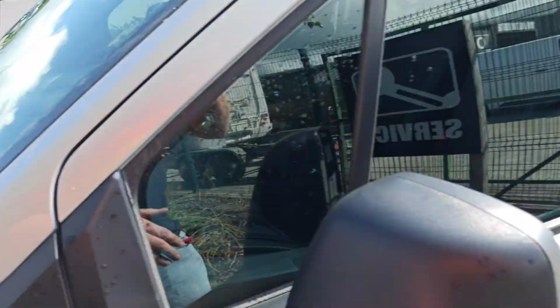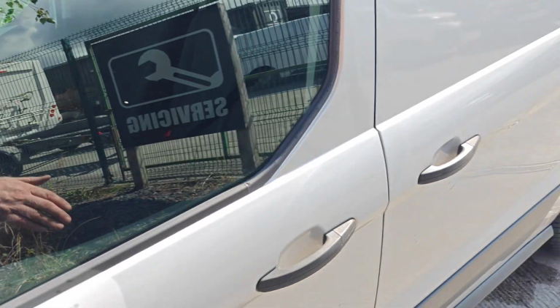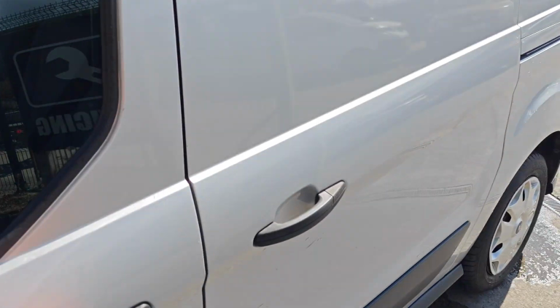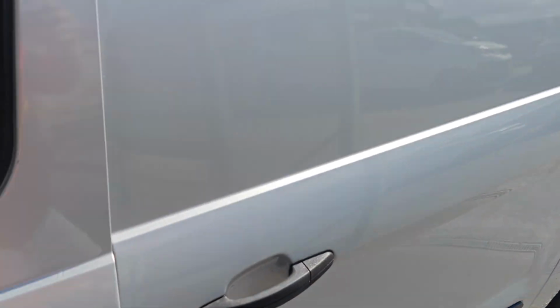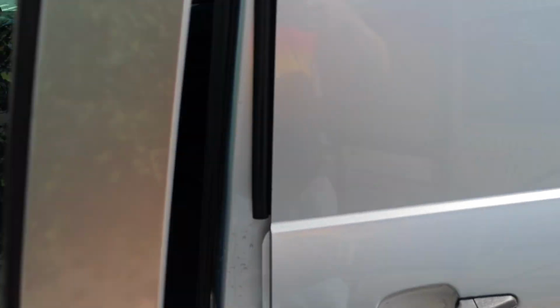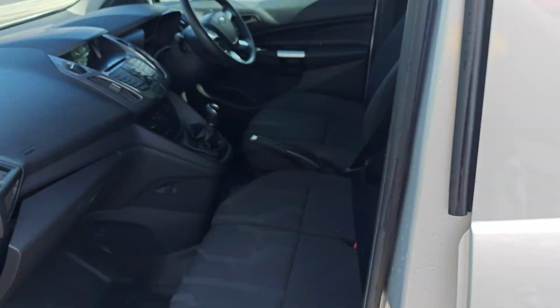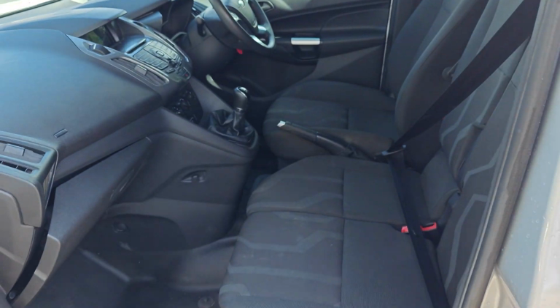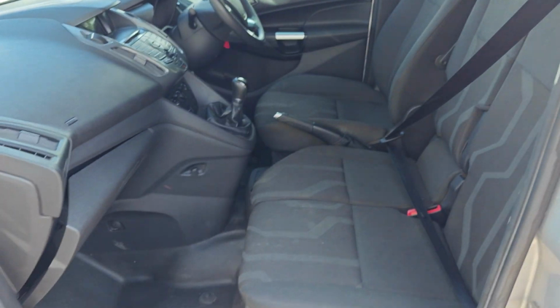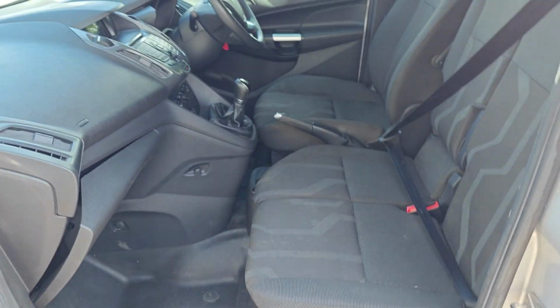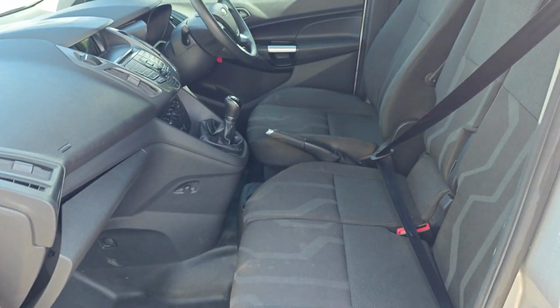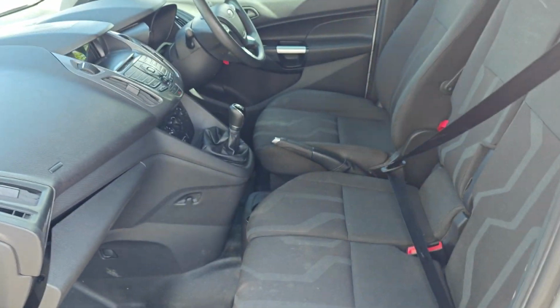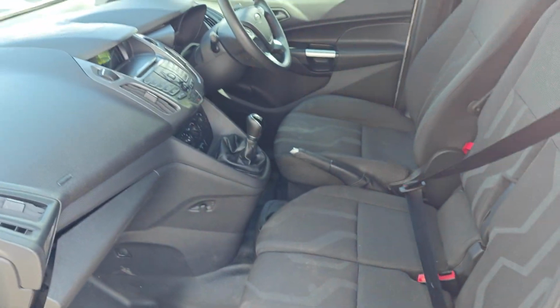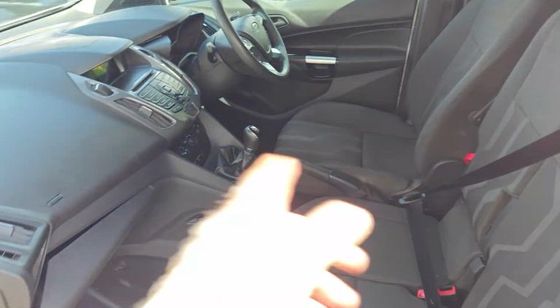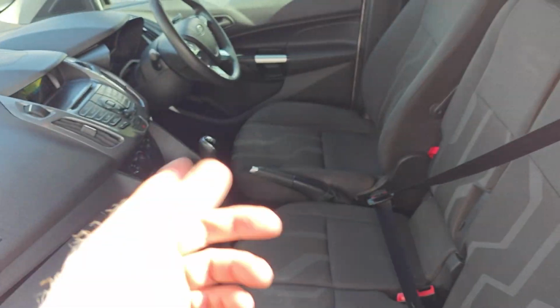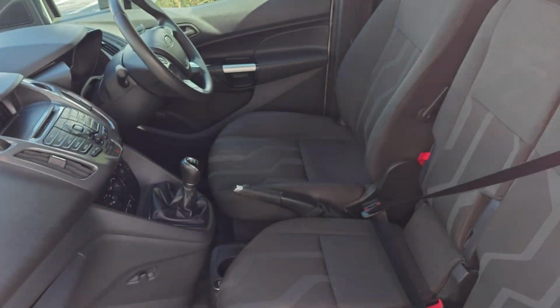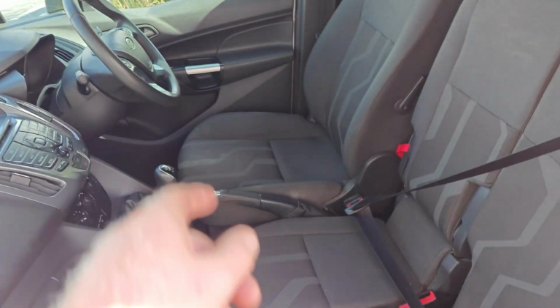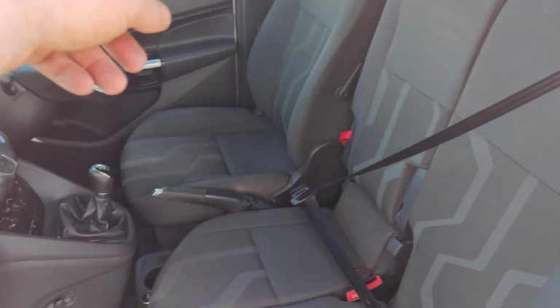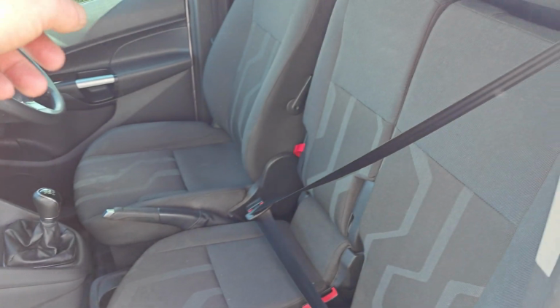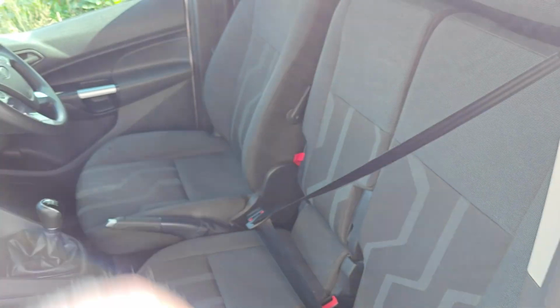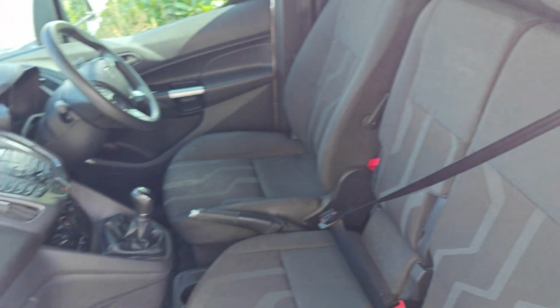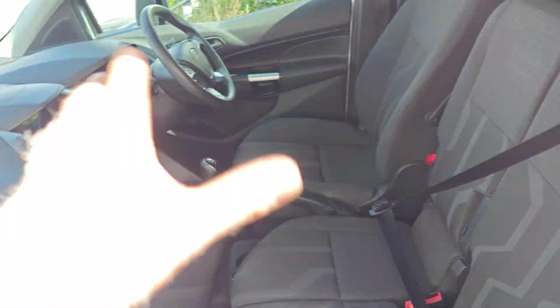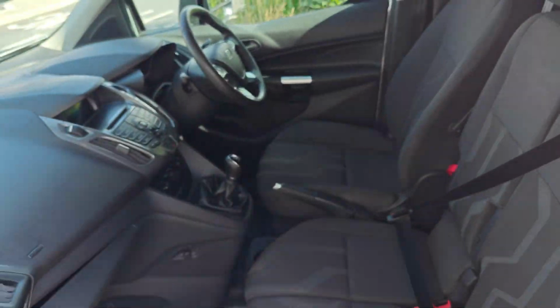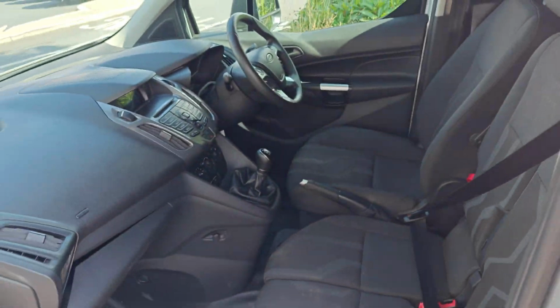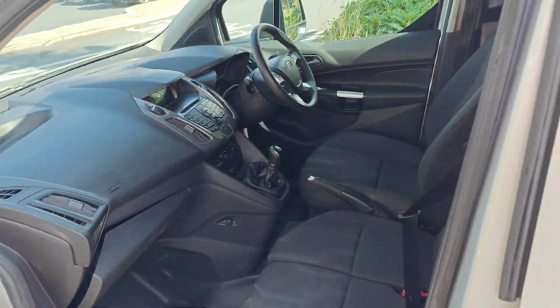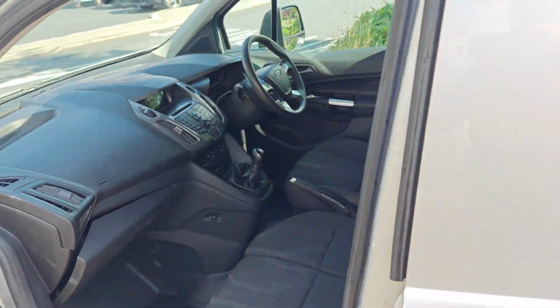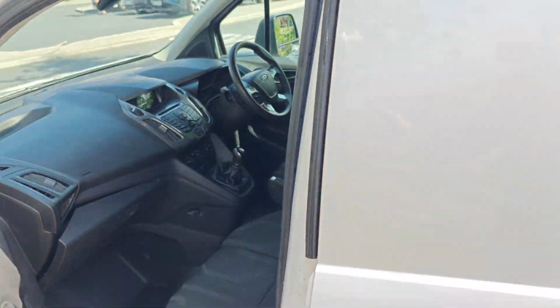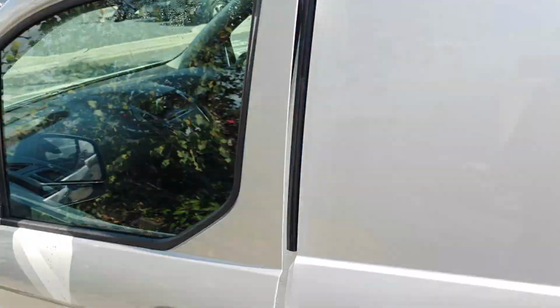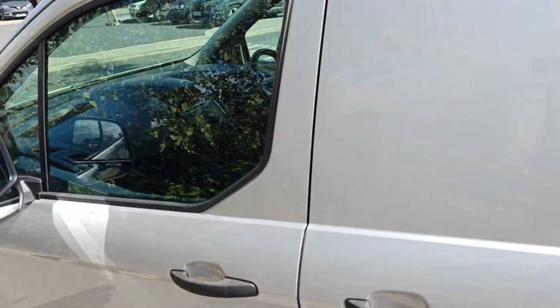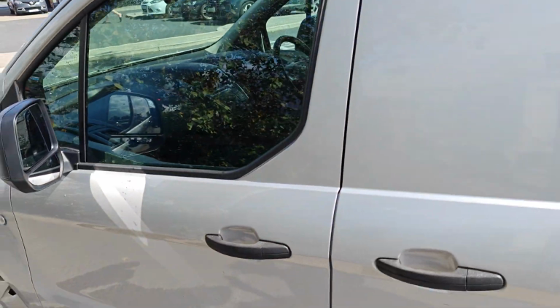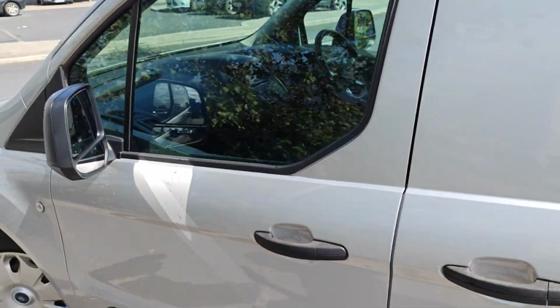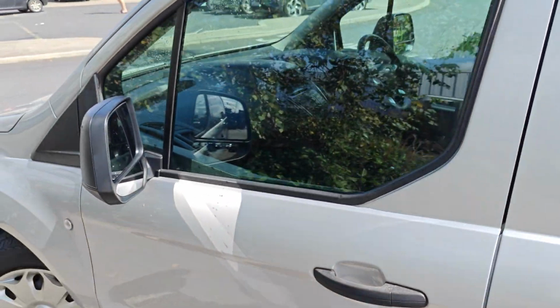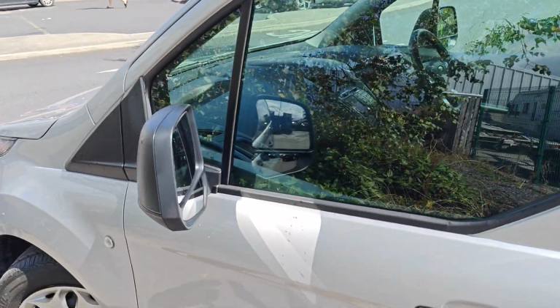I'll show you the inside. She's a three-seater, nice and fresh — it's not valeted yet but it will be. Multifunction steering wheel and all the kit, the usual fare with a nice Transit Connect.